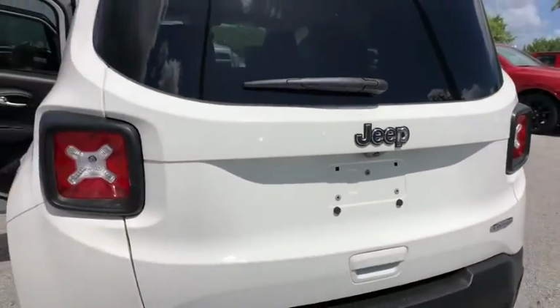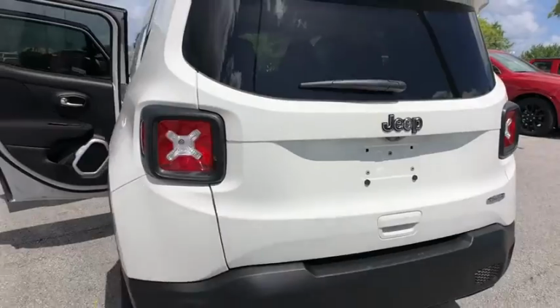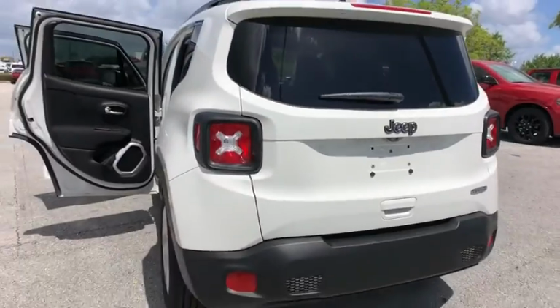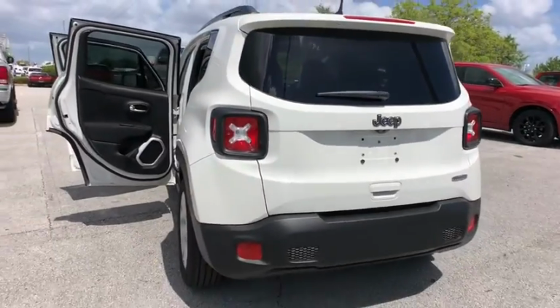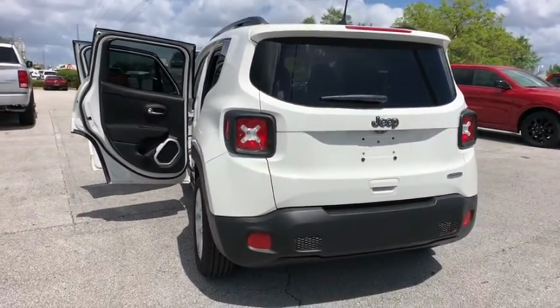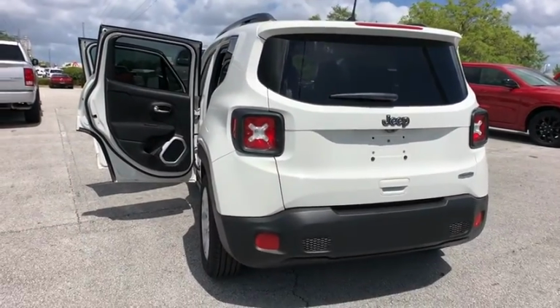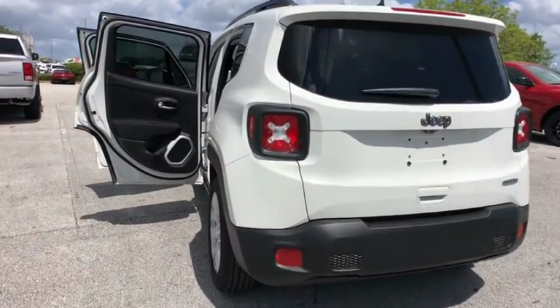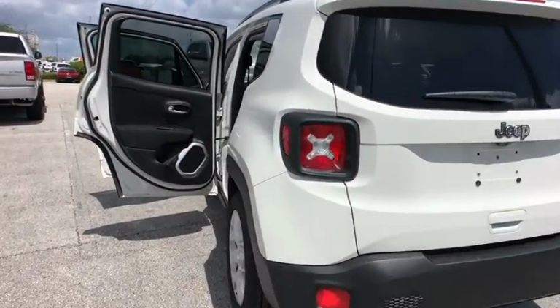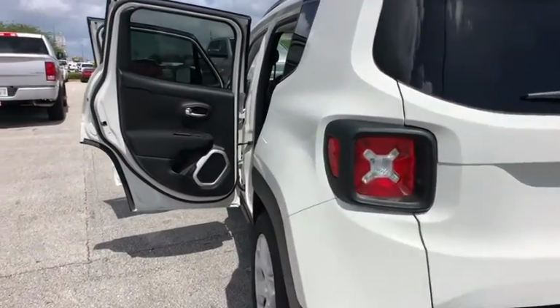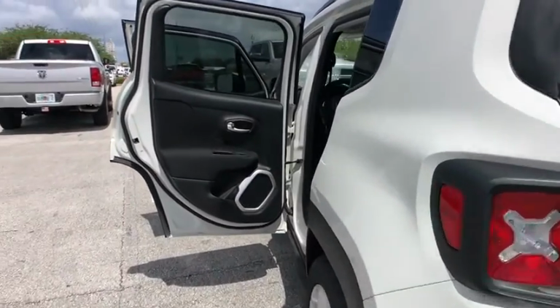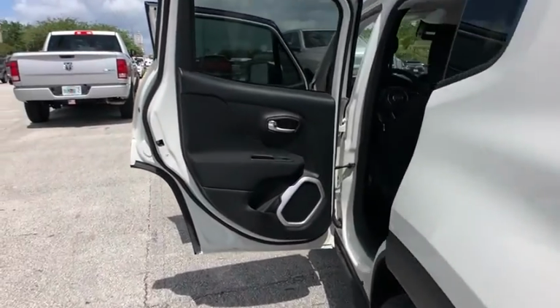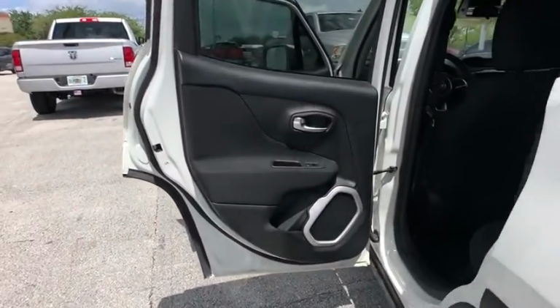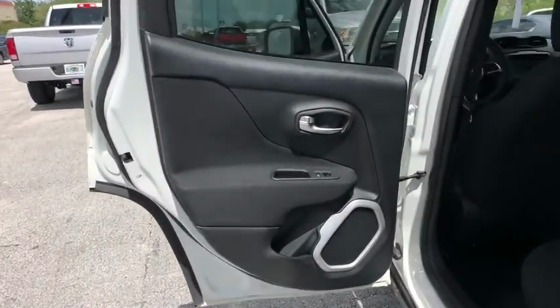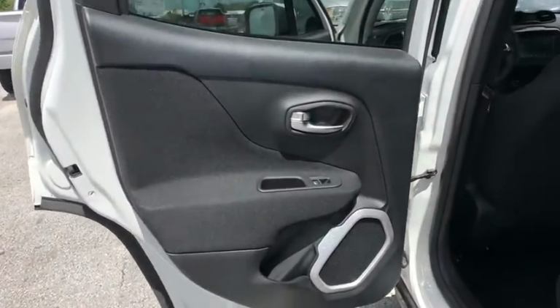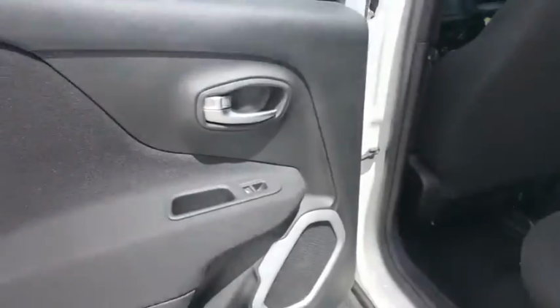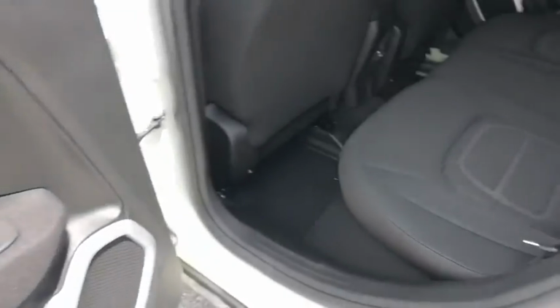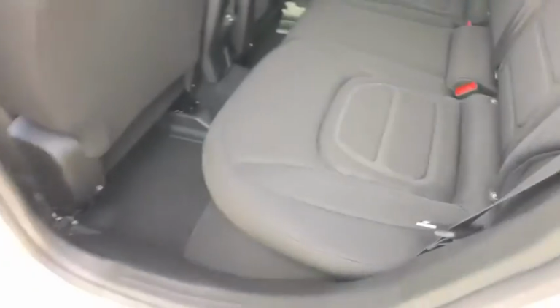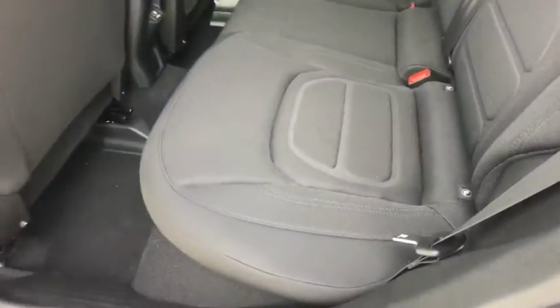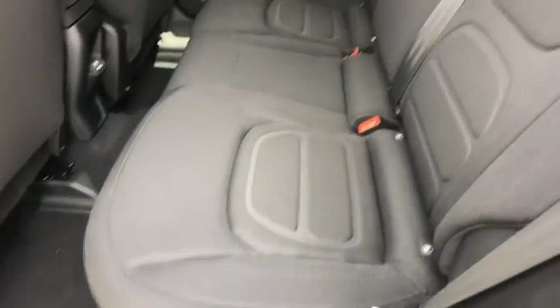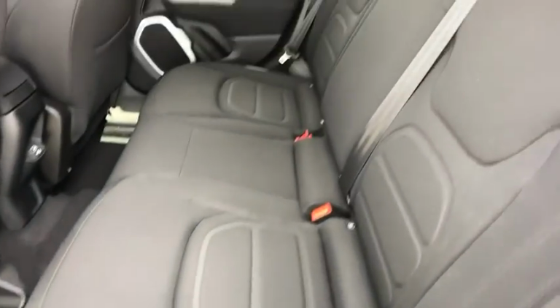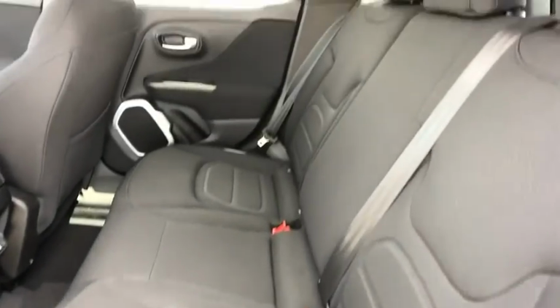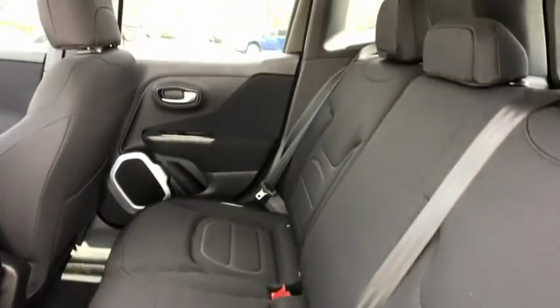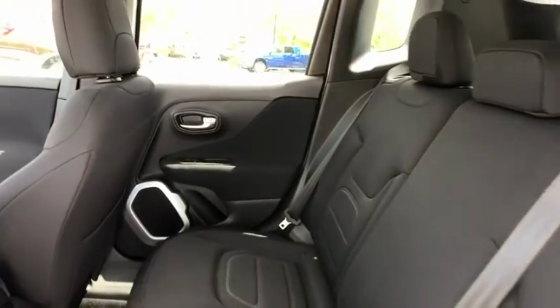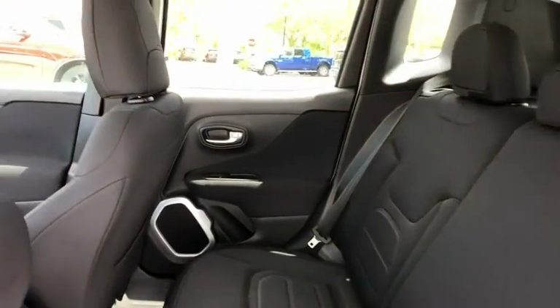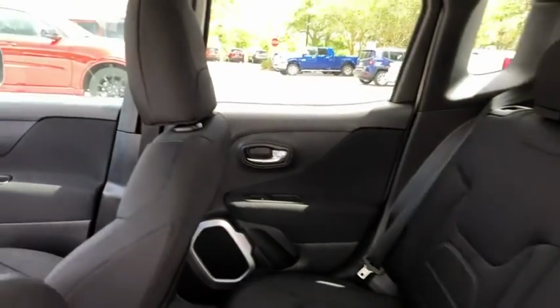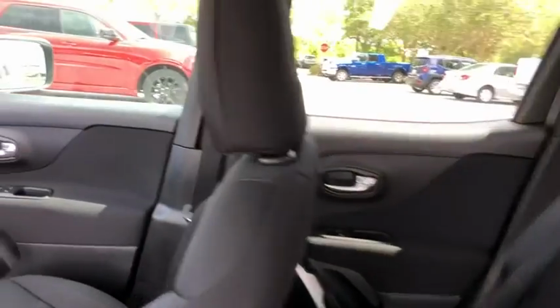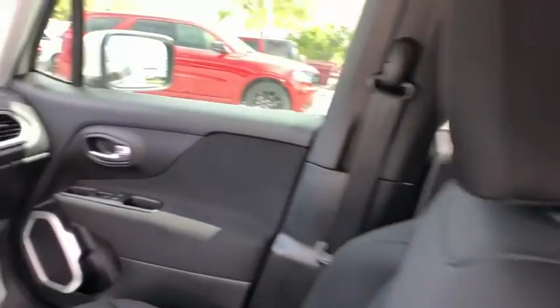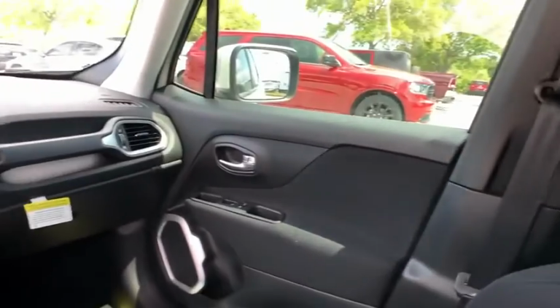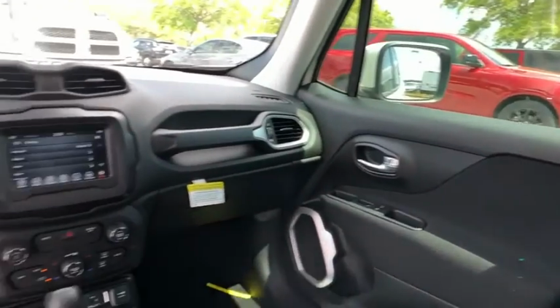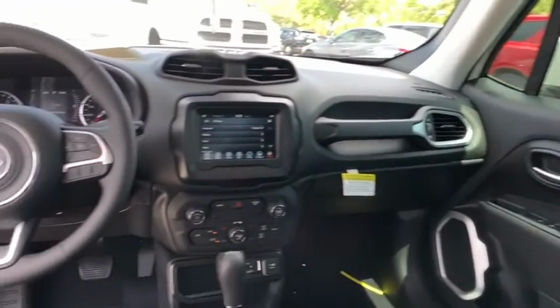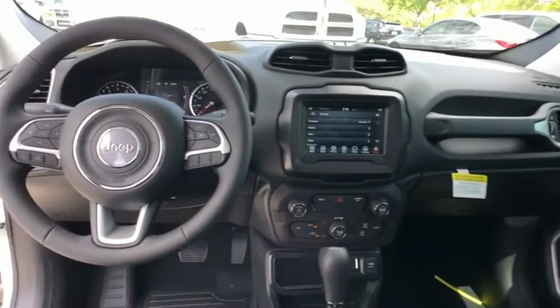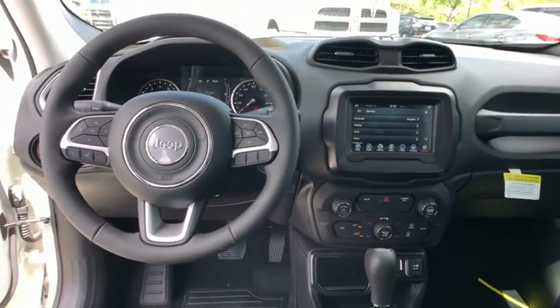Bluetooth, adjustable steering wheel, power steering, floor mats, four-wheel disc brakes, aluminum wheels, keyless start, cruise control, rear defrost, AM FM stereo radio, front-wheel drive, climate control.